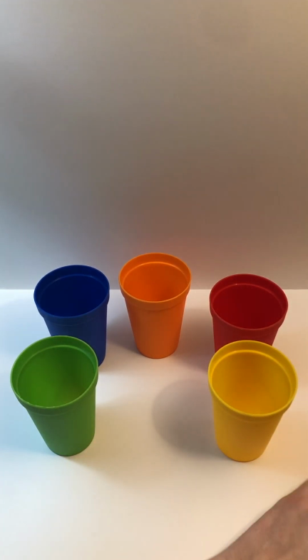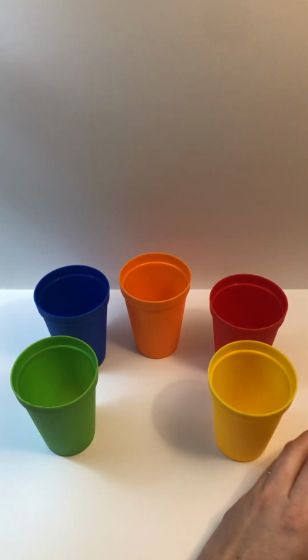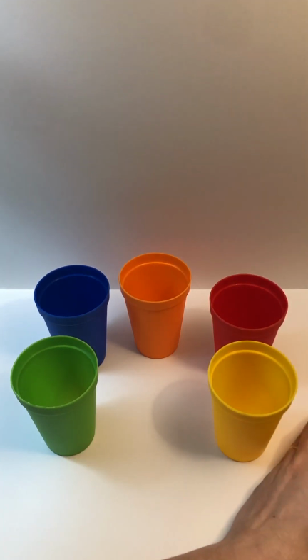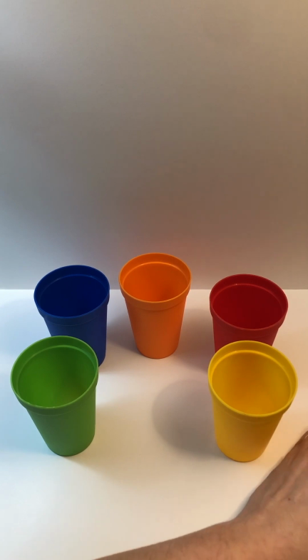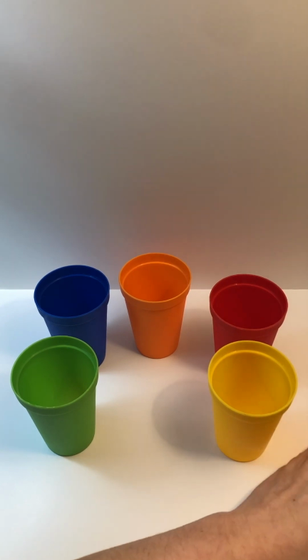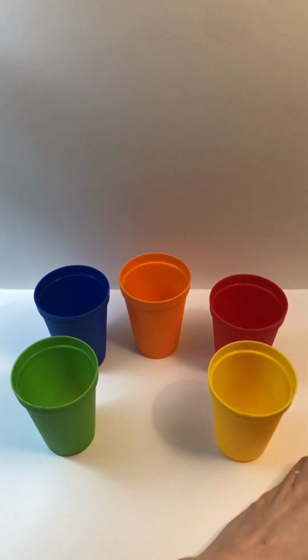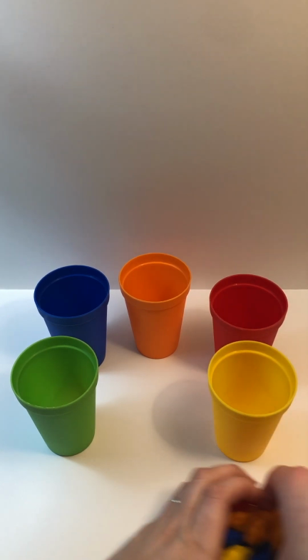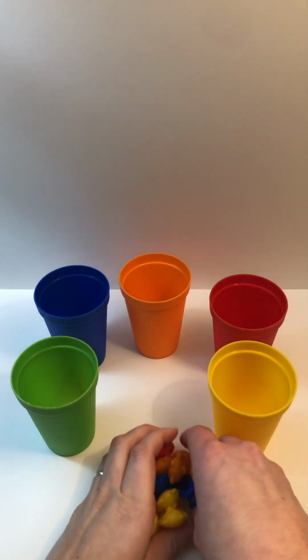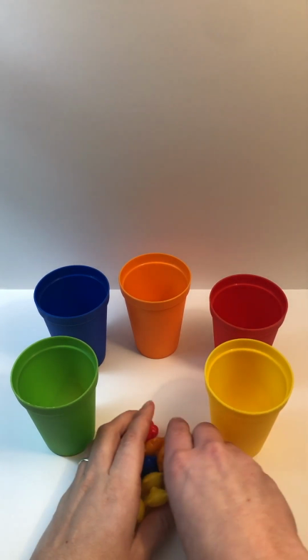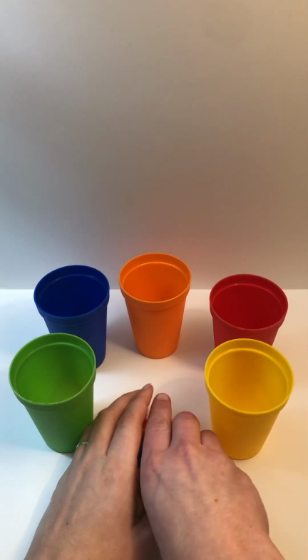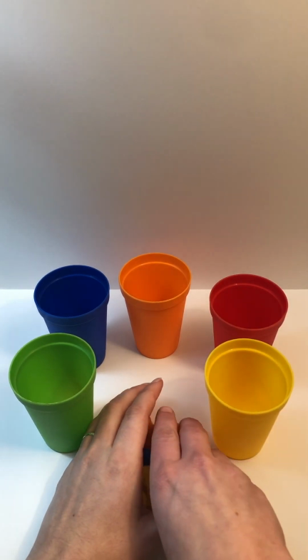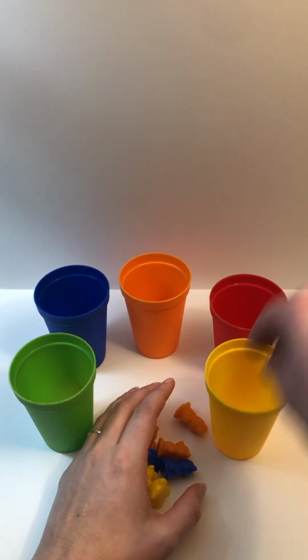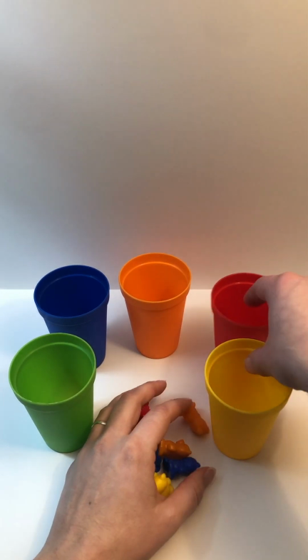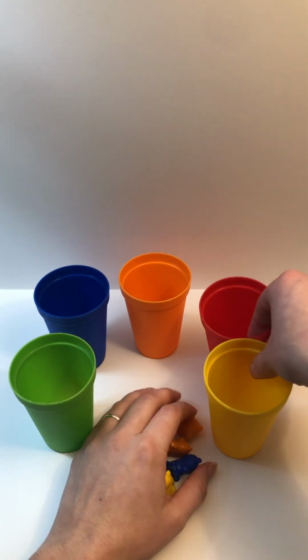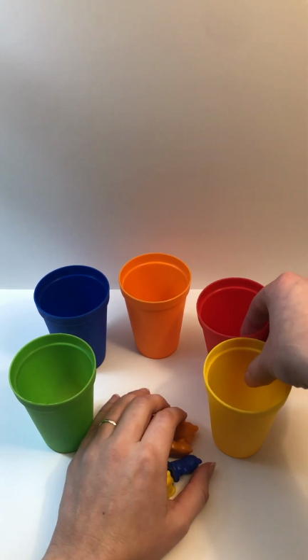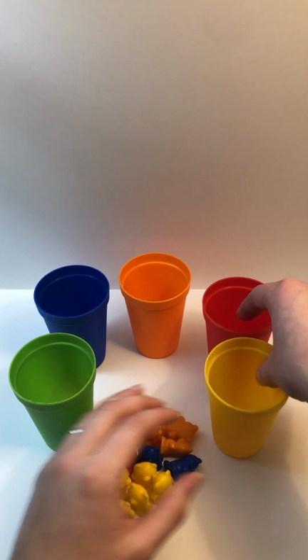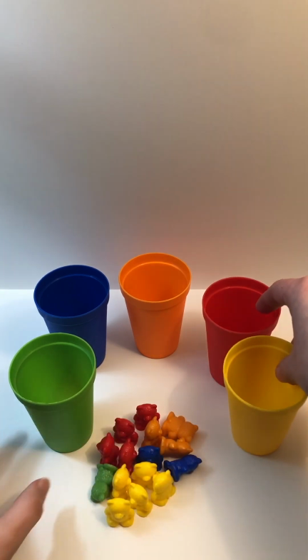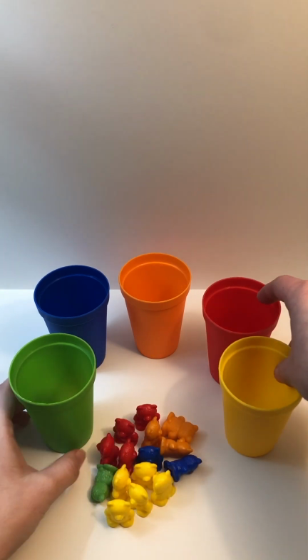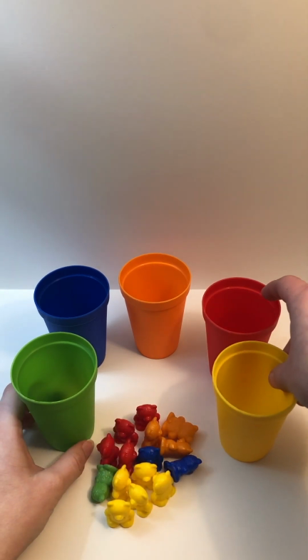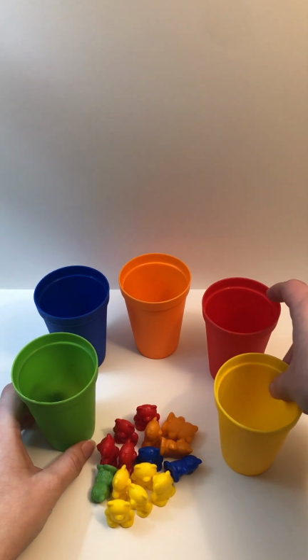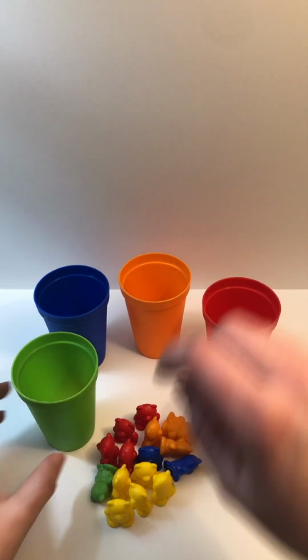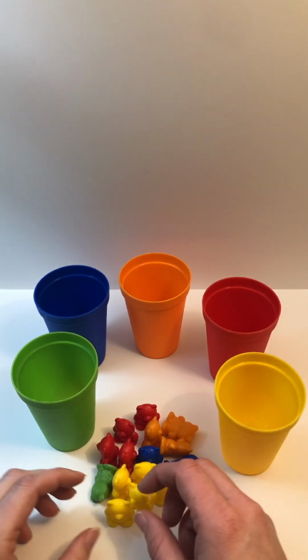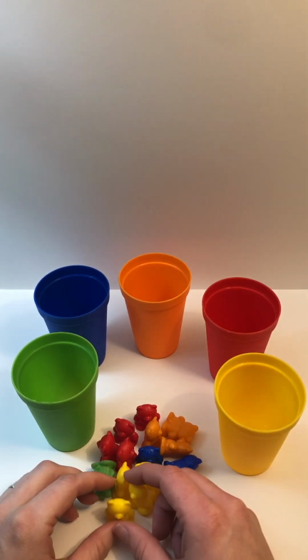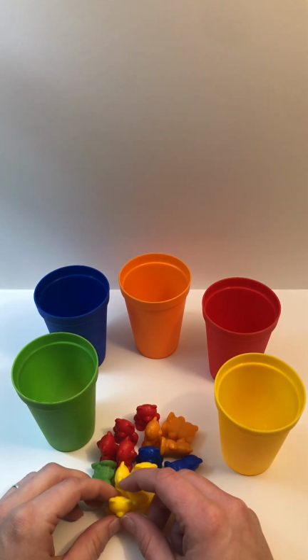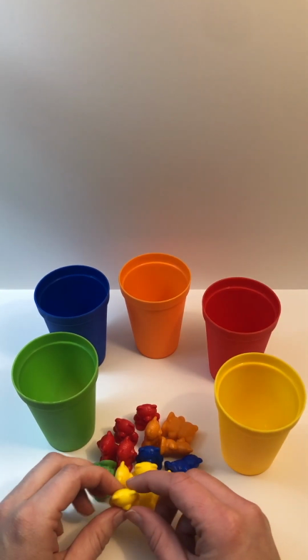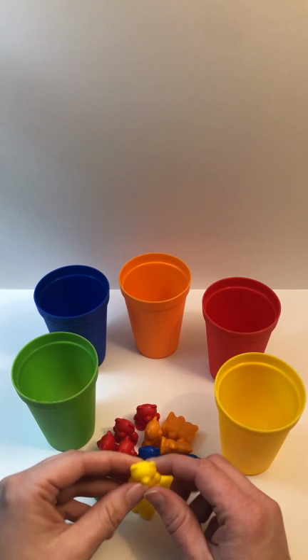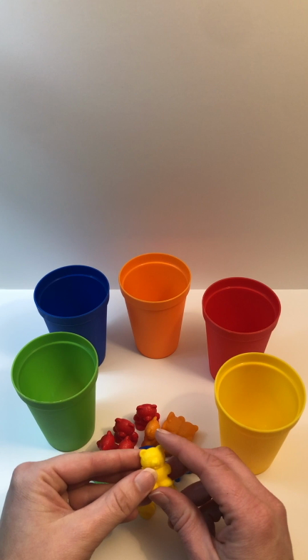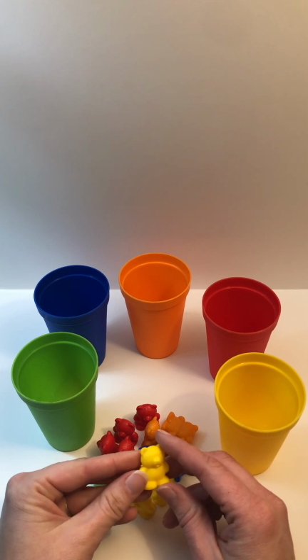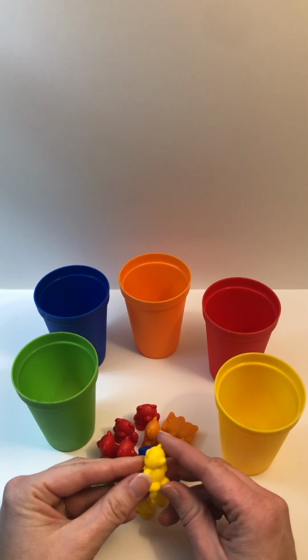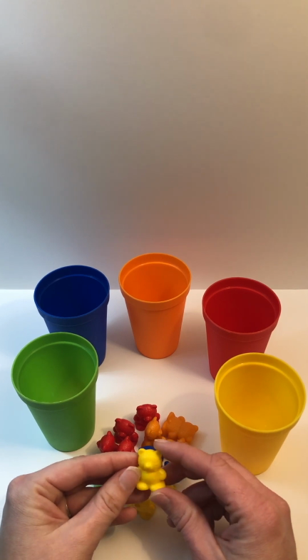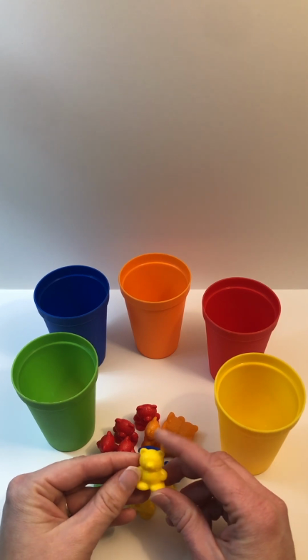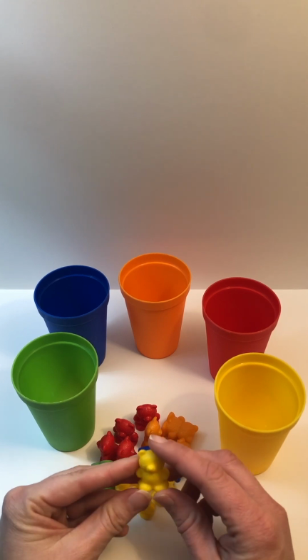And look, we have some bear friends to help us count and sort our colors. So our job right now is to say the color of the bear and put it next to the matching cup. Color.